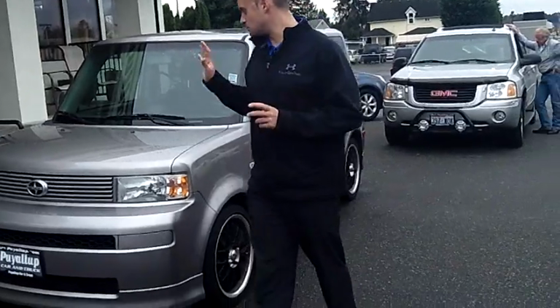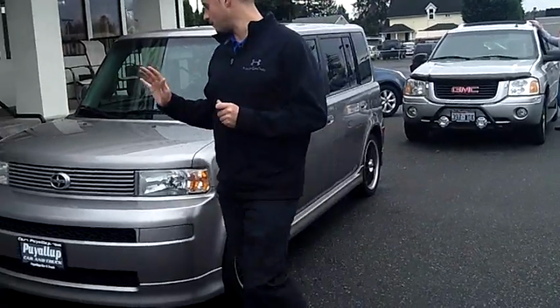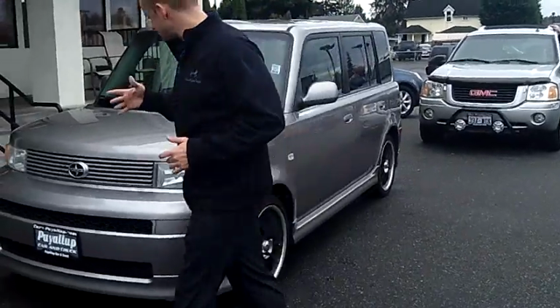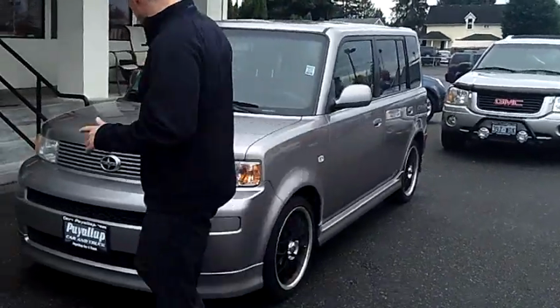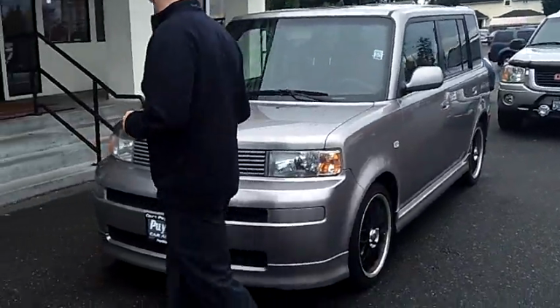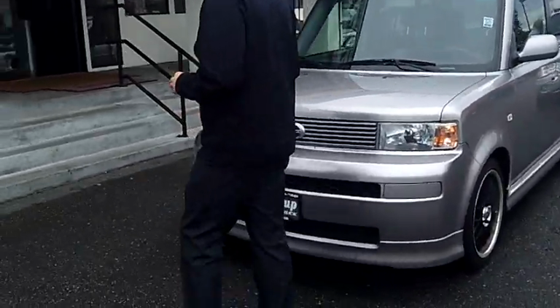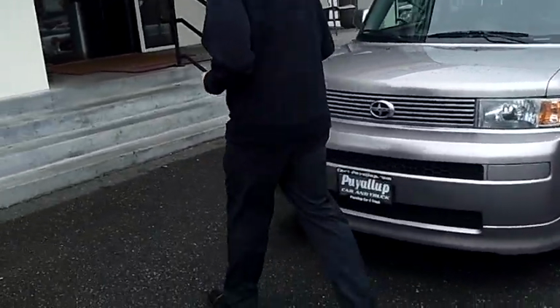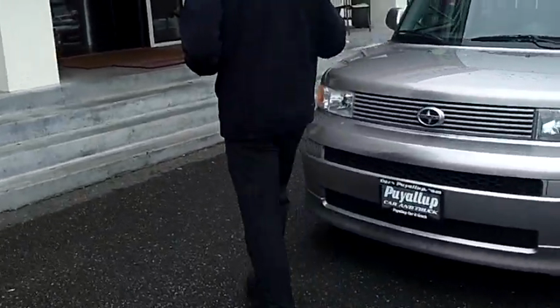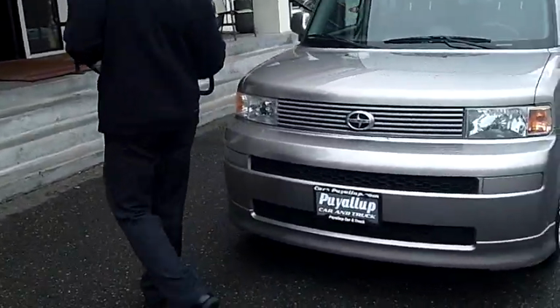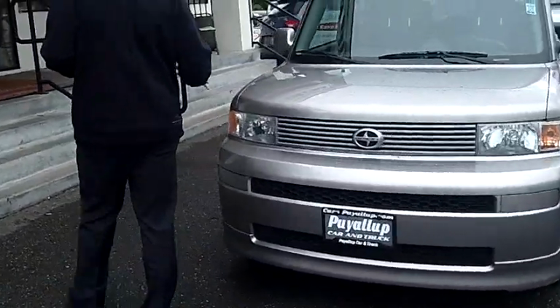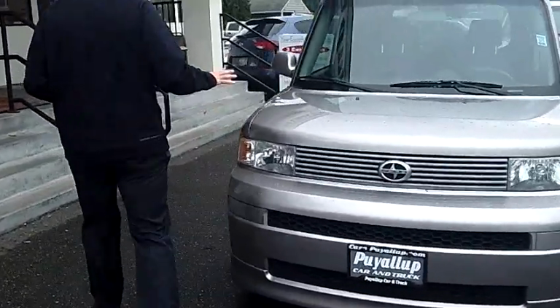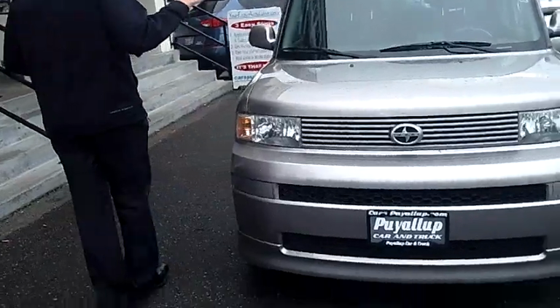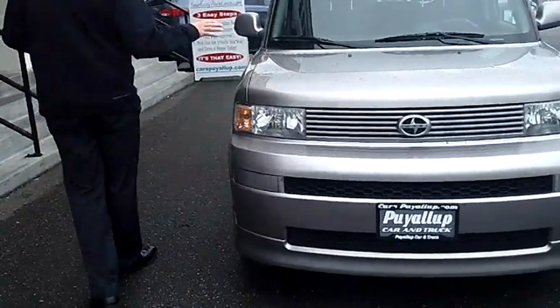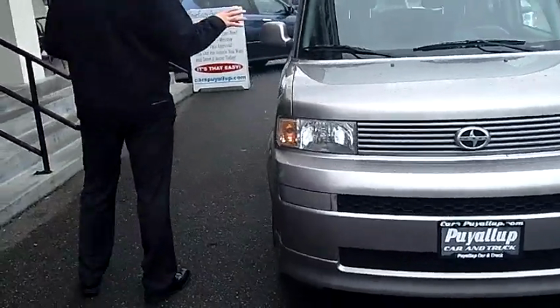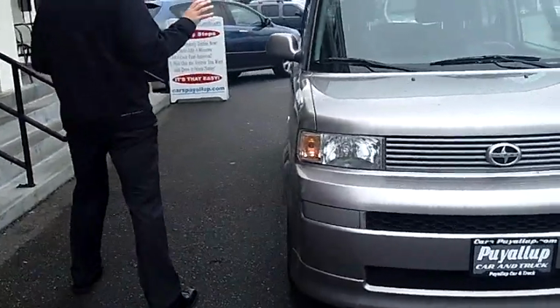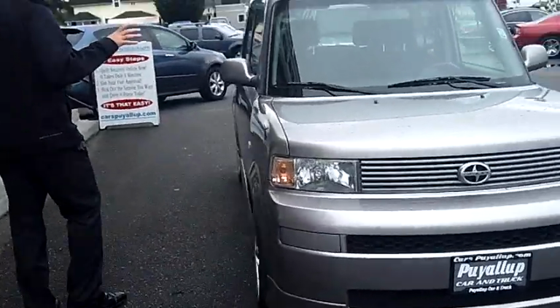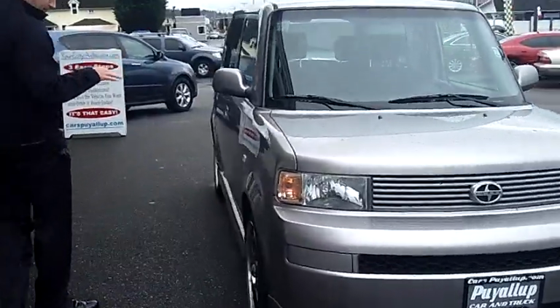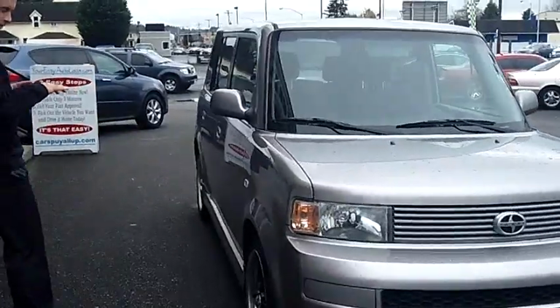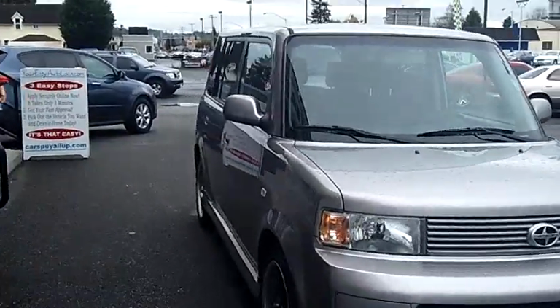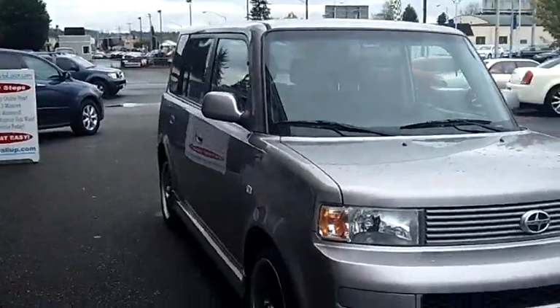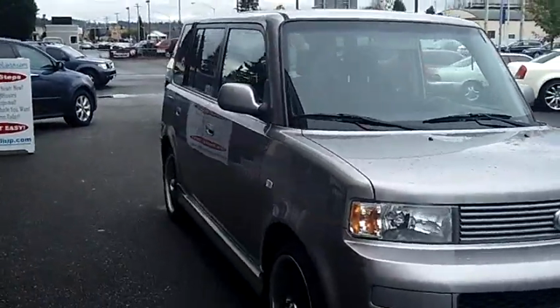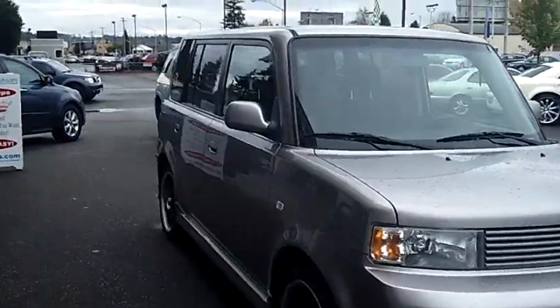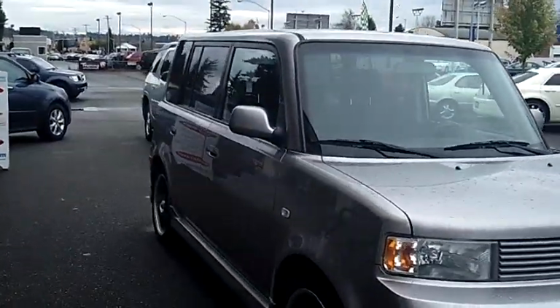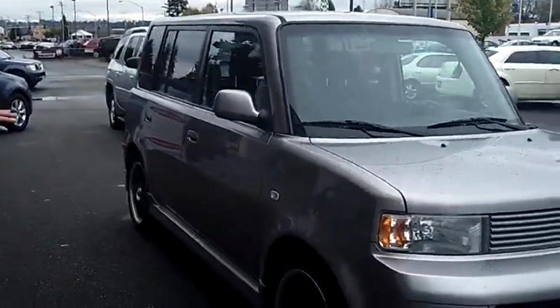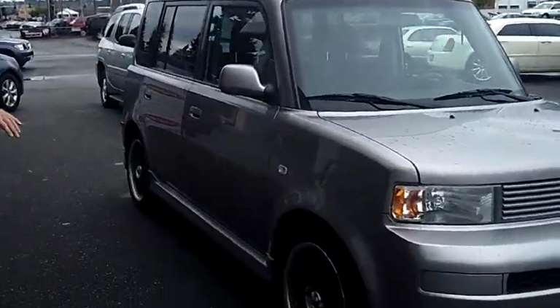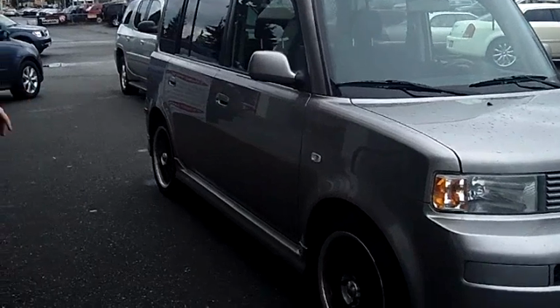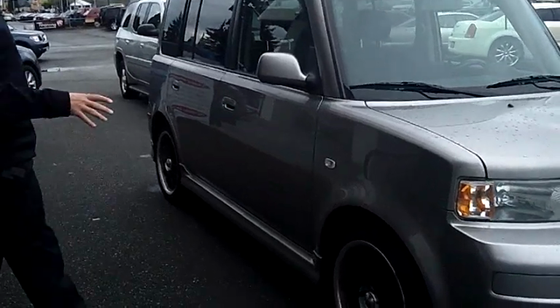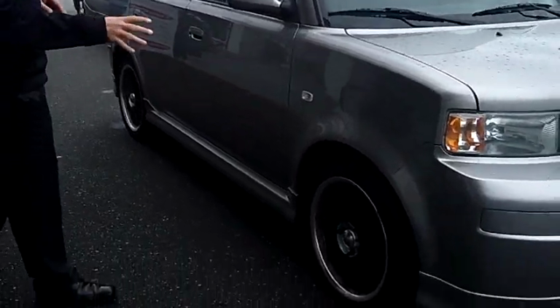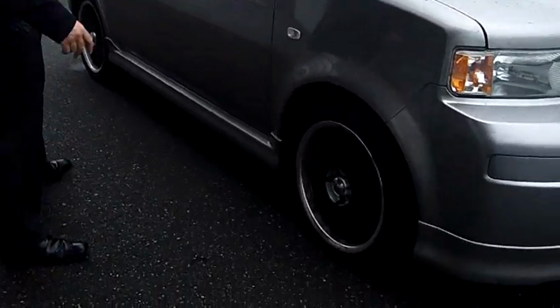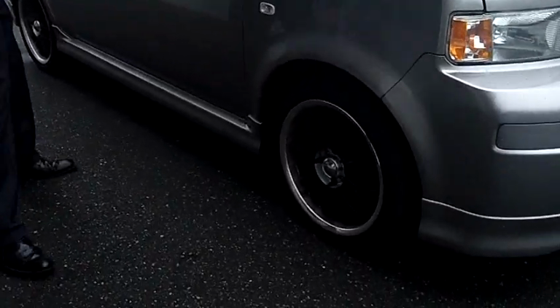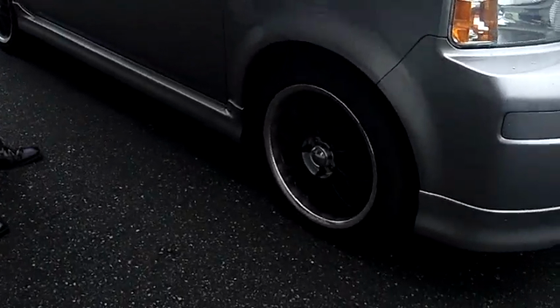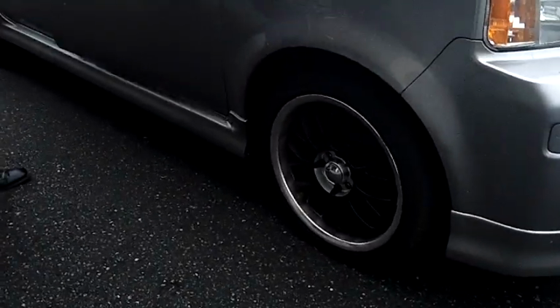As we walk around the XB I'd like you to take notice of the condition of the exterior. Both the silver paint and the body itself are absolutely perfect. As you can see this one's been dressed up with some nice custom wheels — black alloys with the chrome lip.